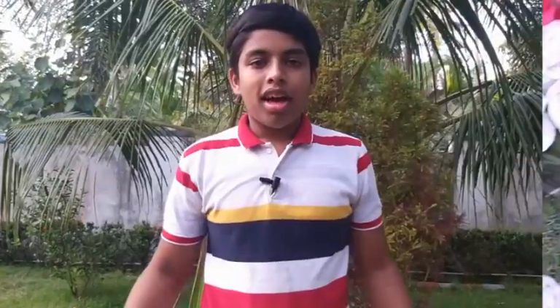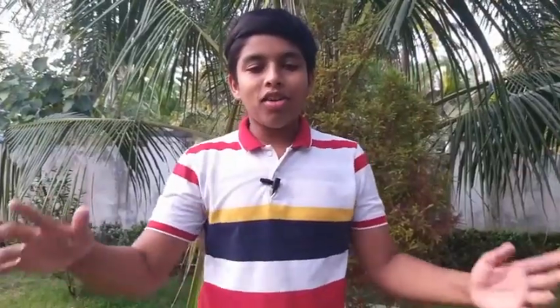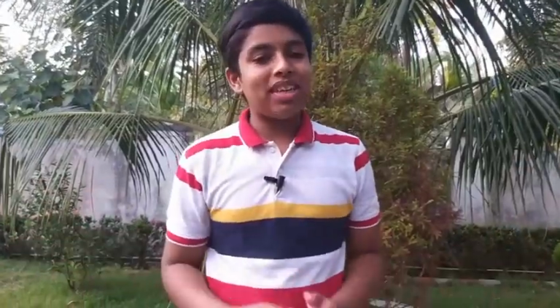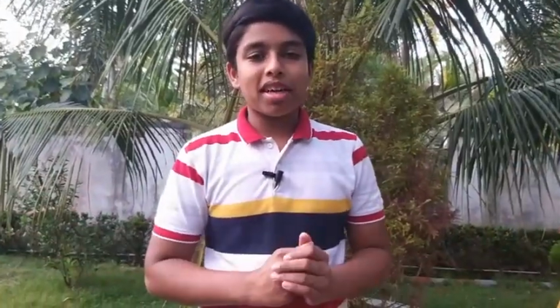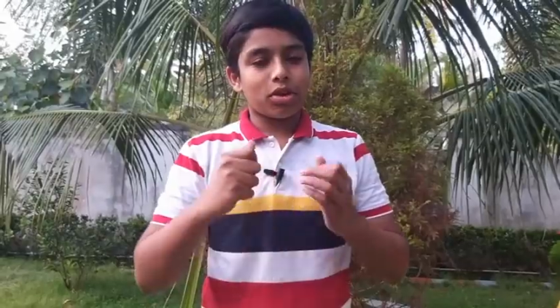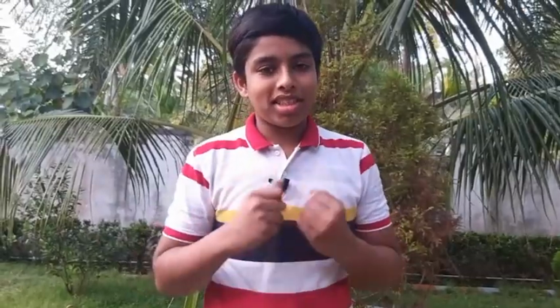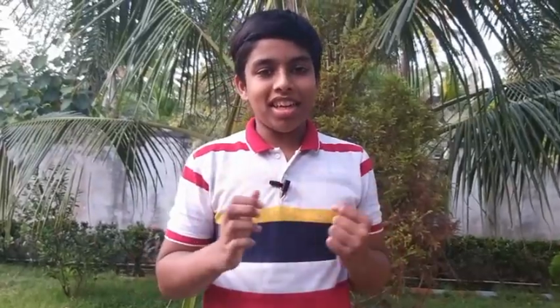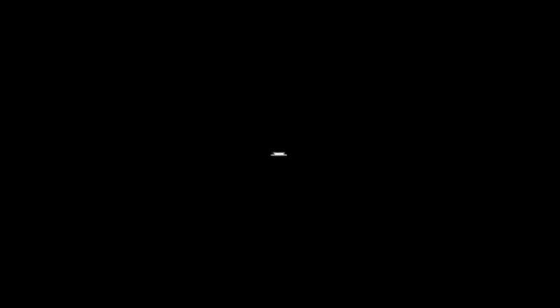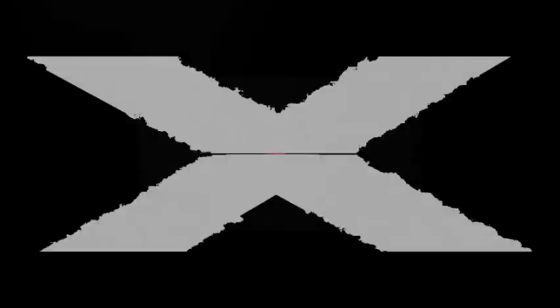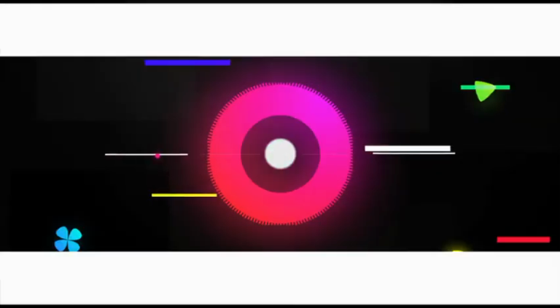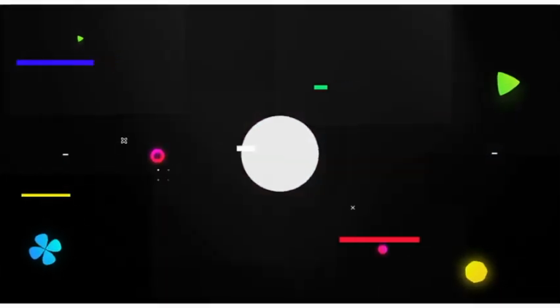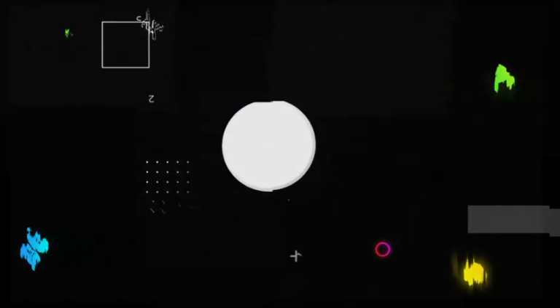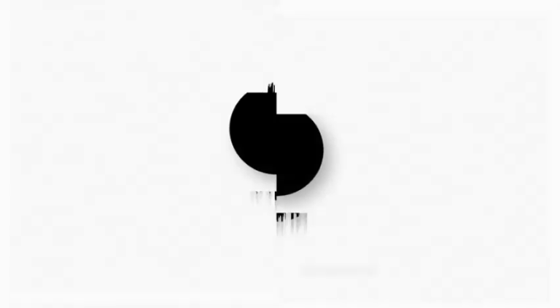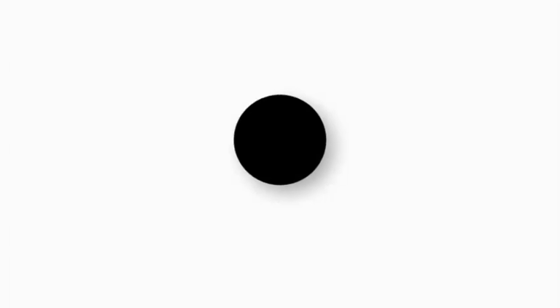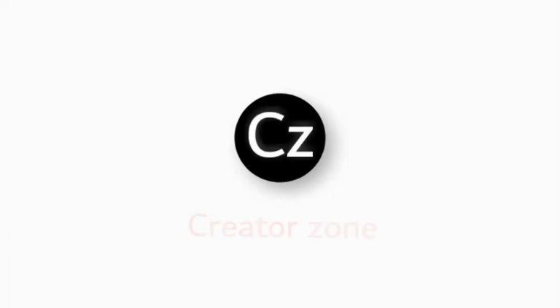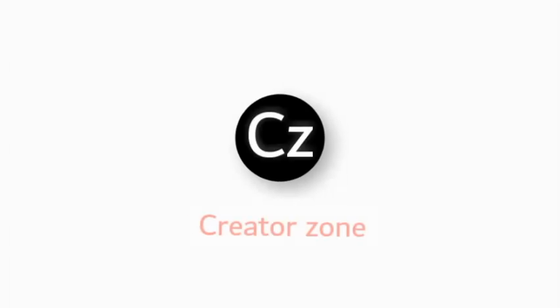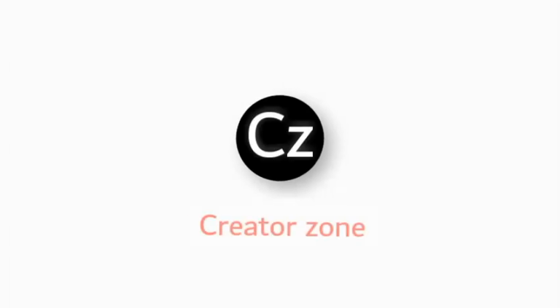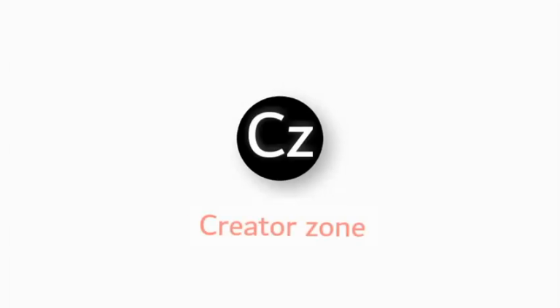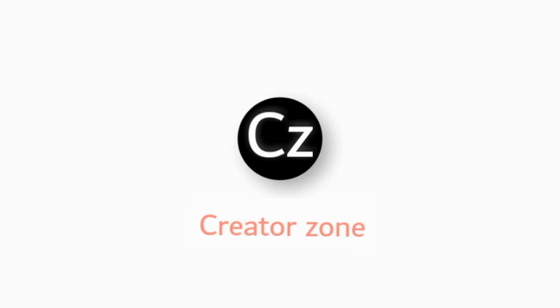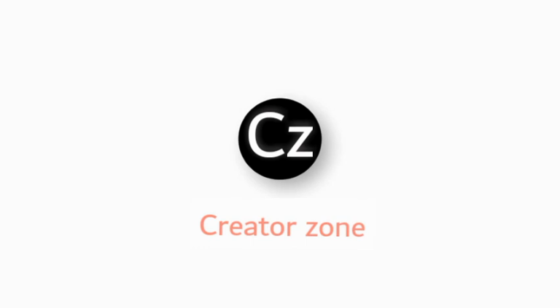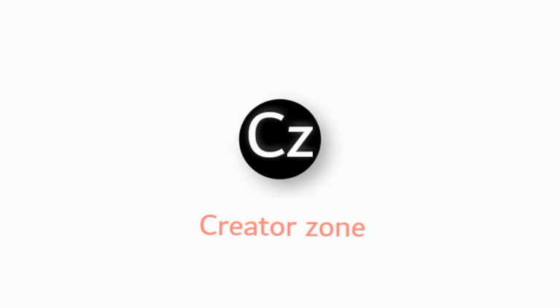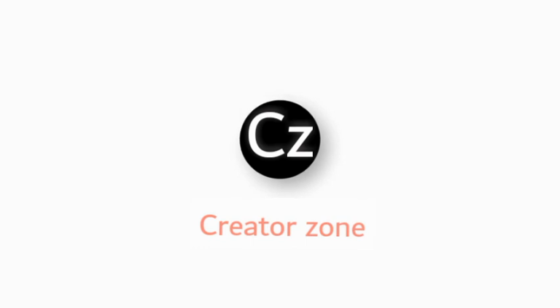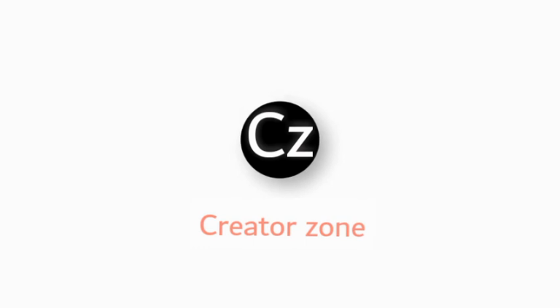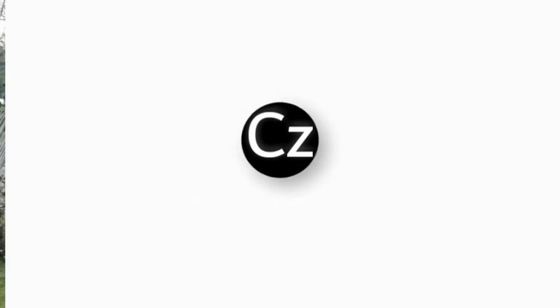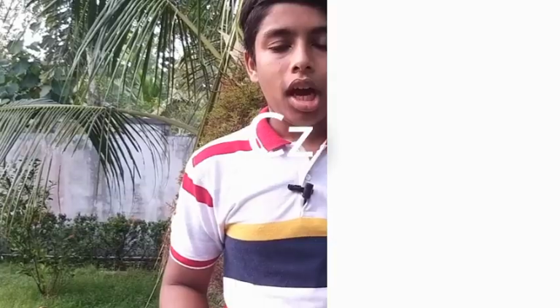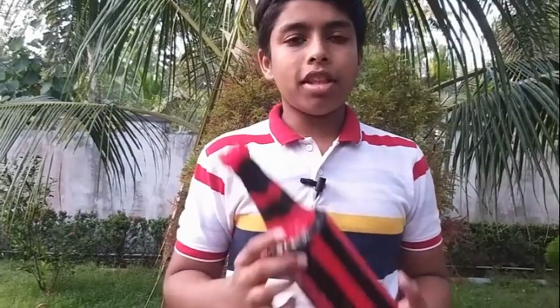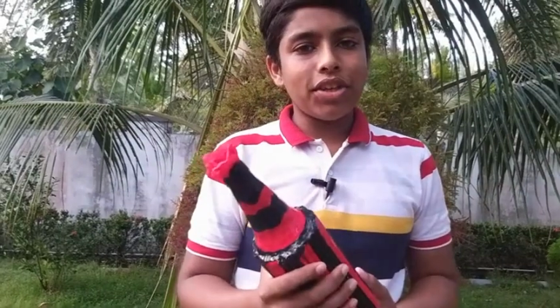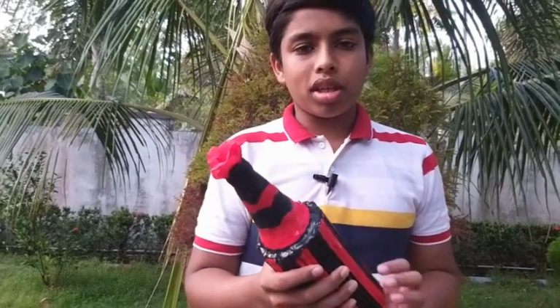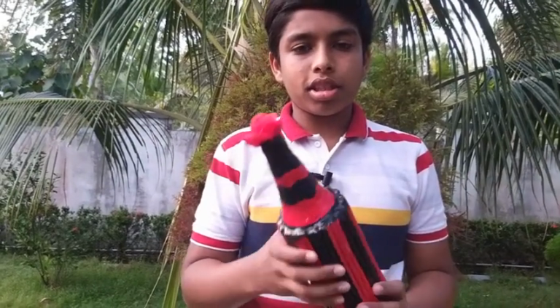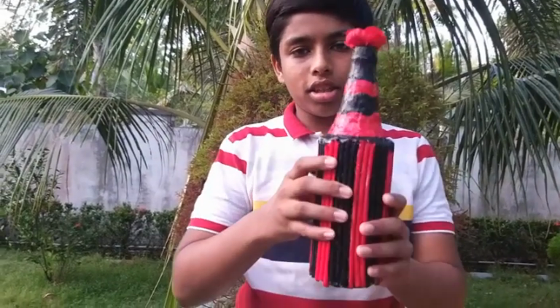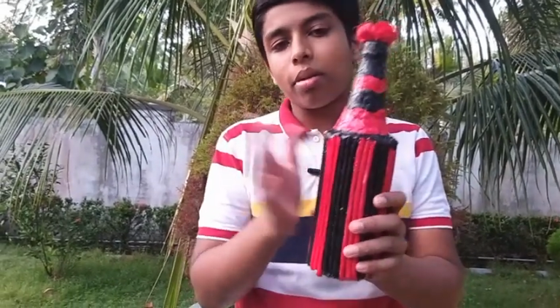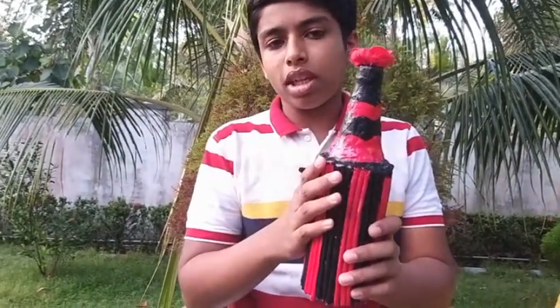Hello everyone! Welcome back to my channel. This is the first video. This is a bottle art.